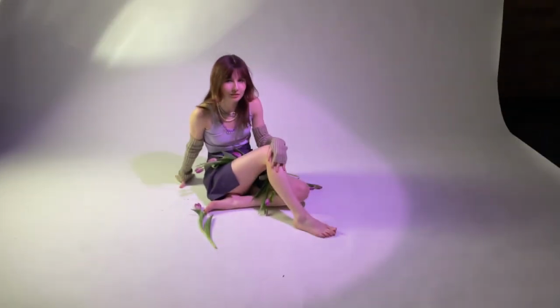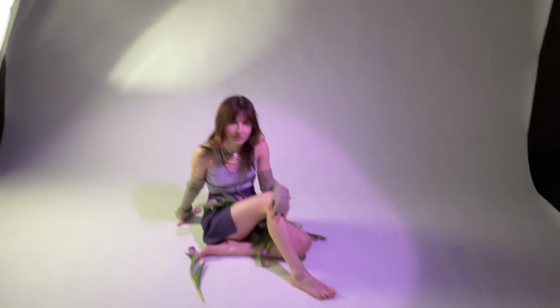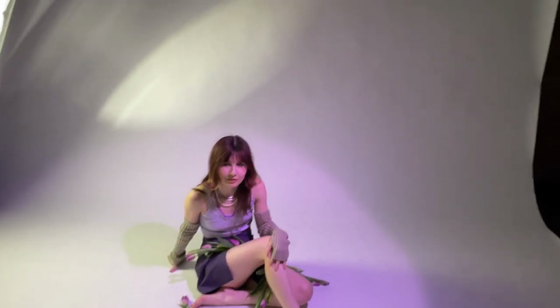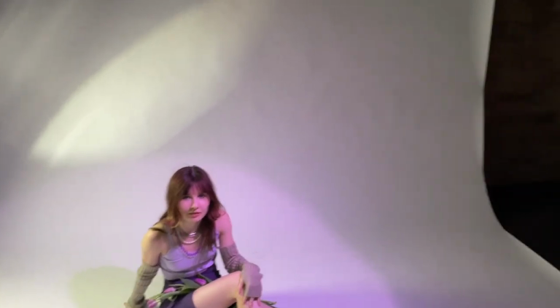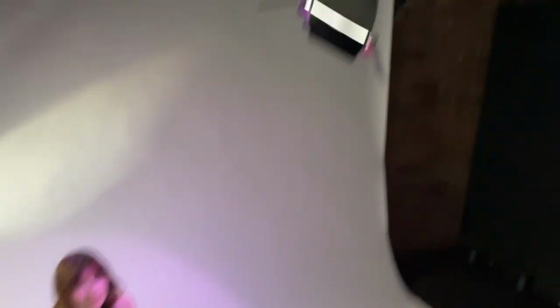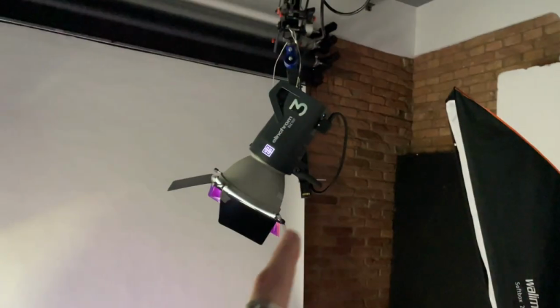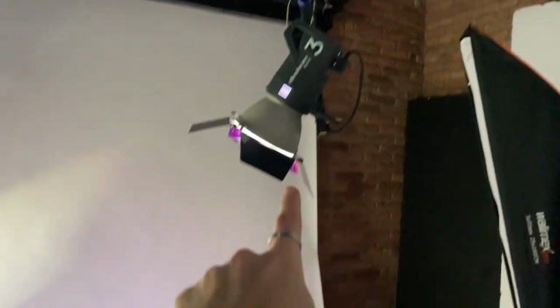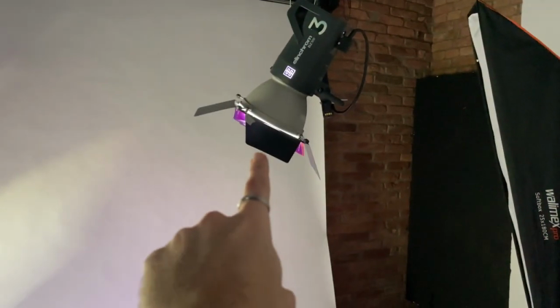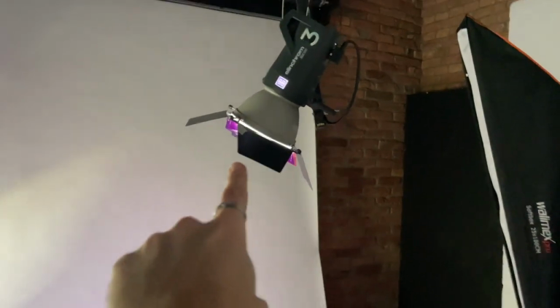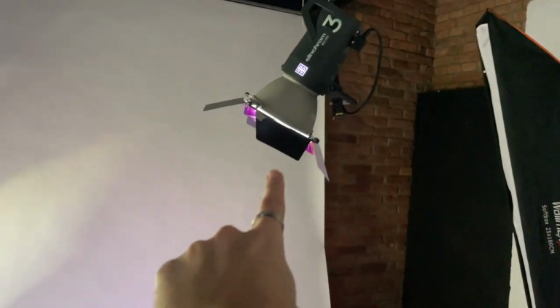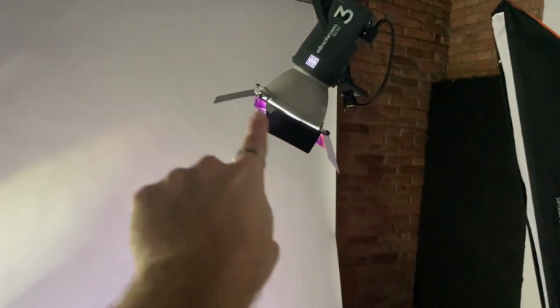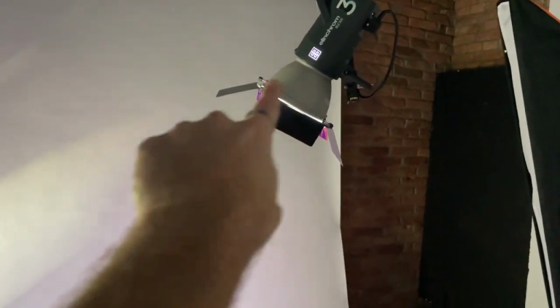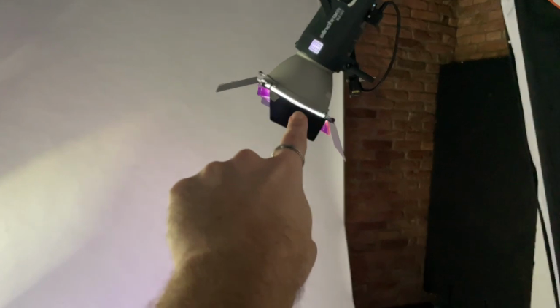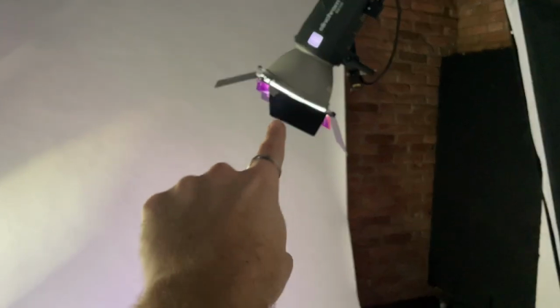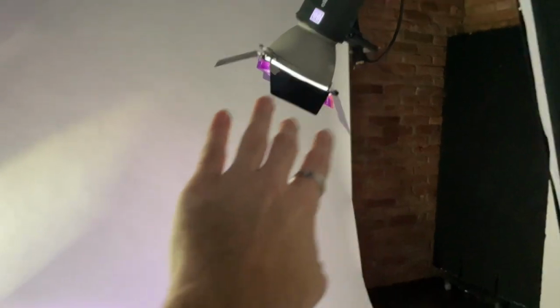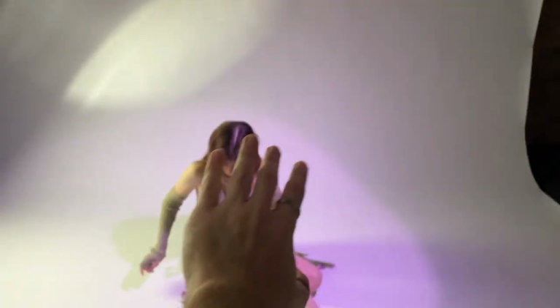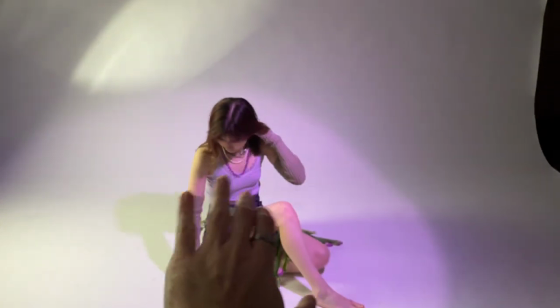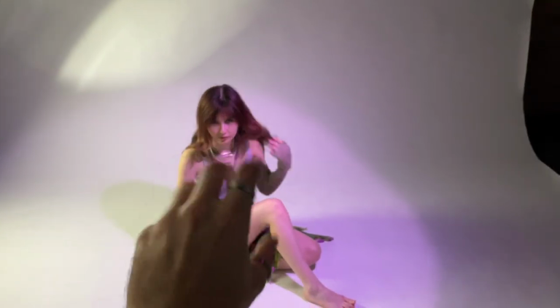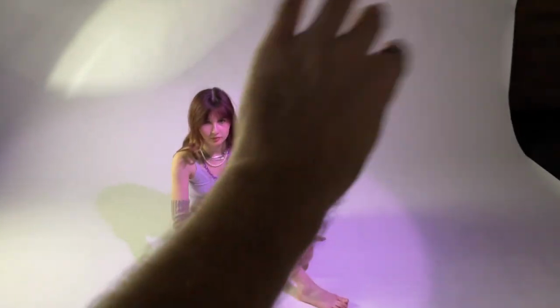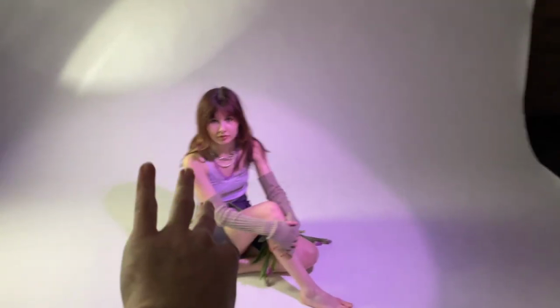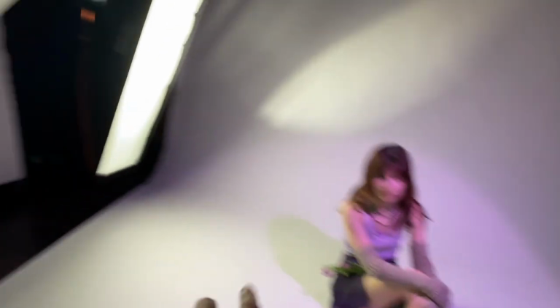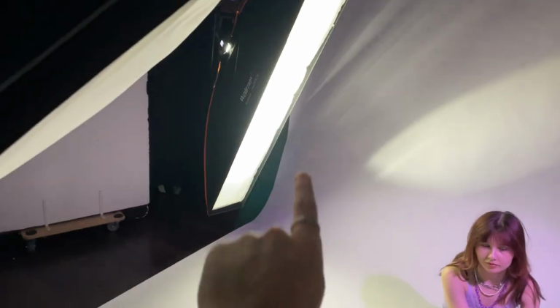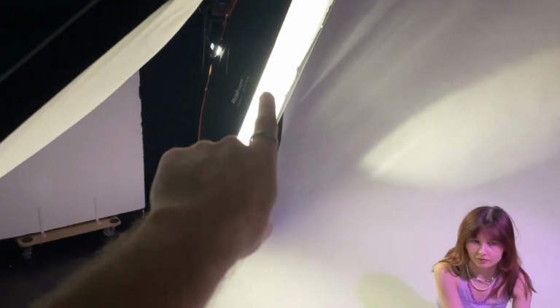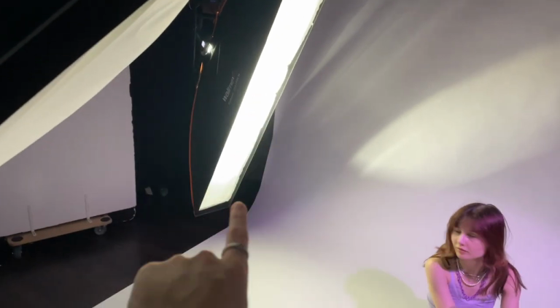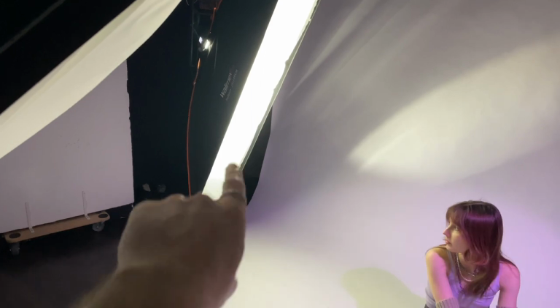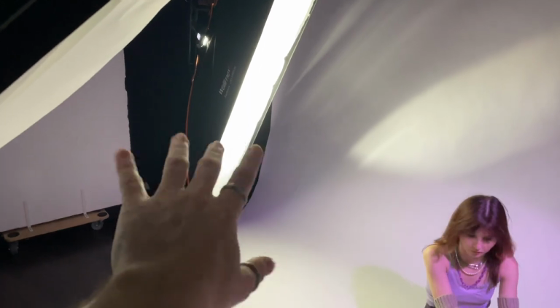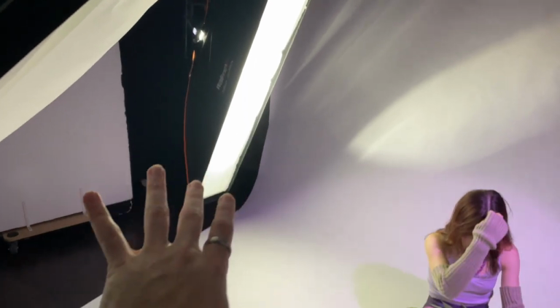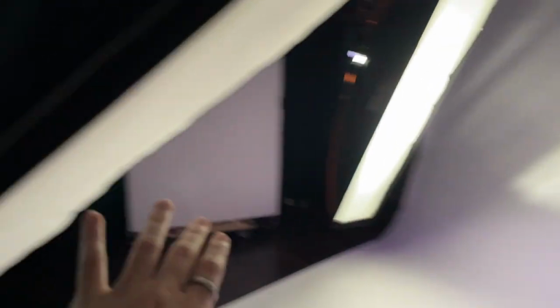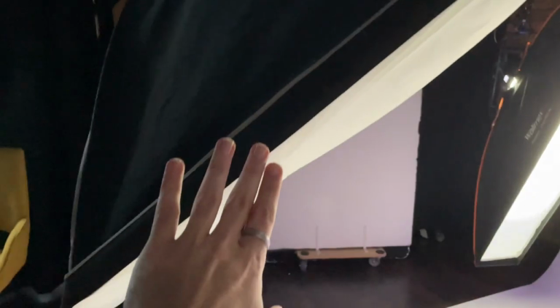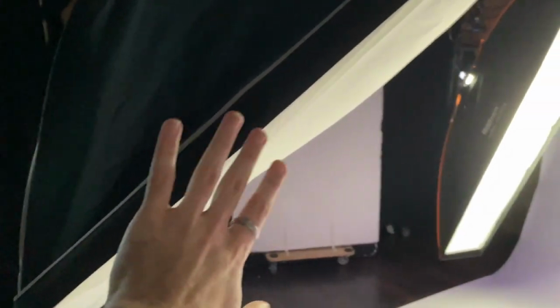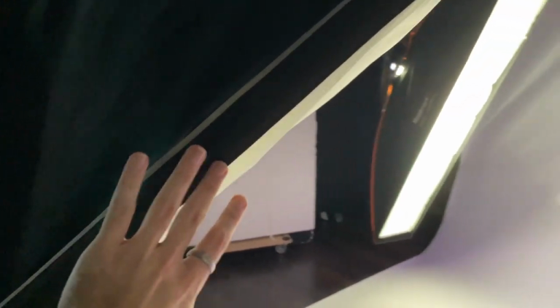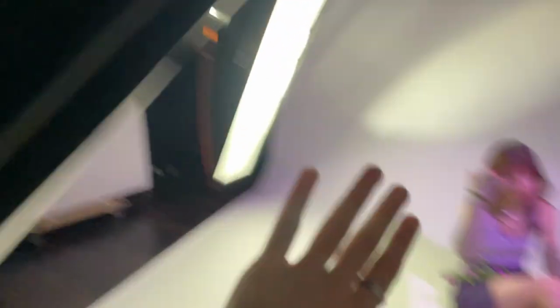The lighting setup we have right now: a pretty direct light with just a gel in the front — purple, pretty straight up from above. We have a little bit of light from the back, not too much, and a touch of soft box from here.